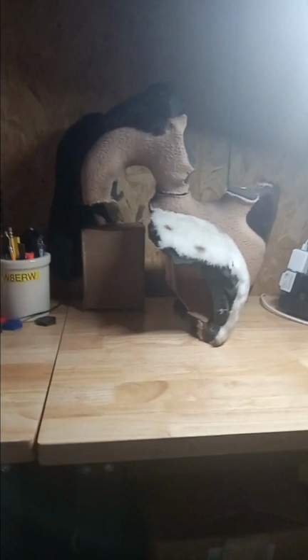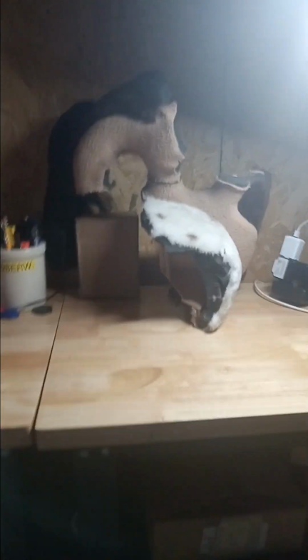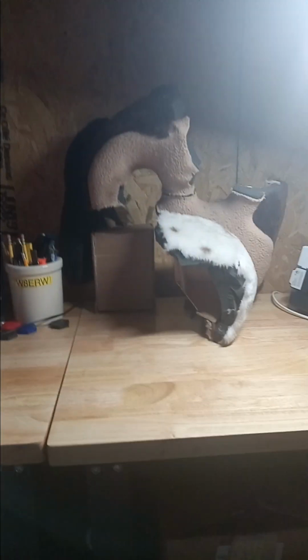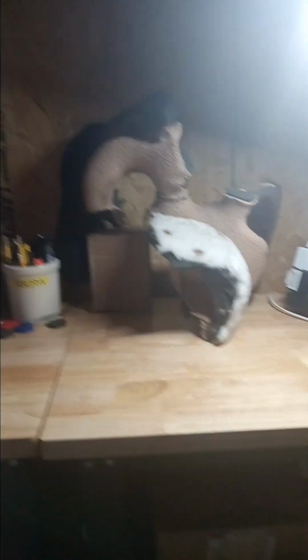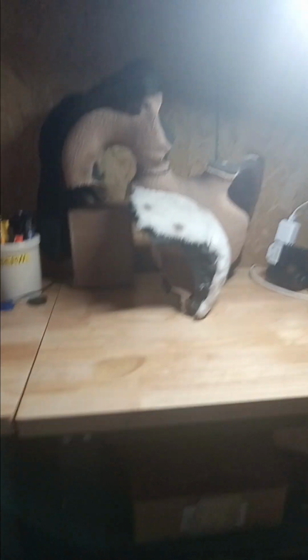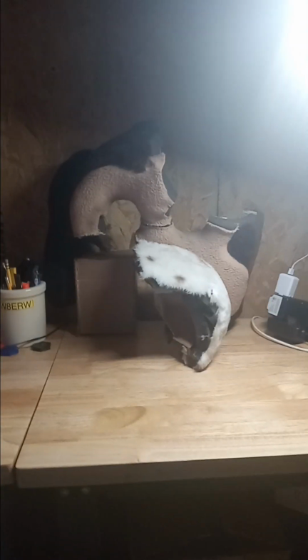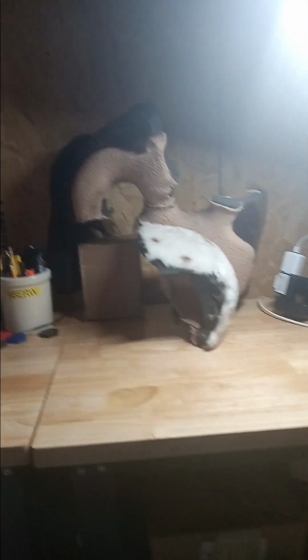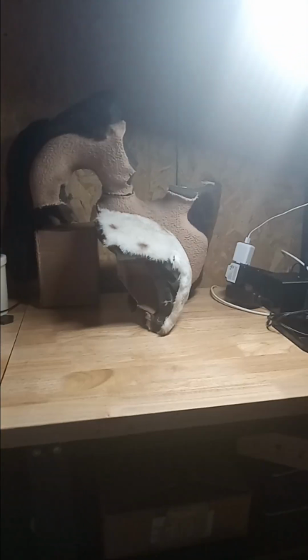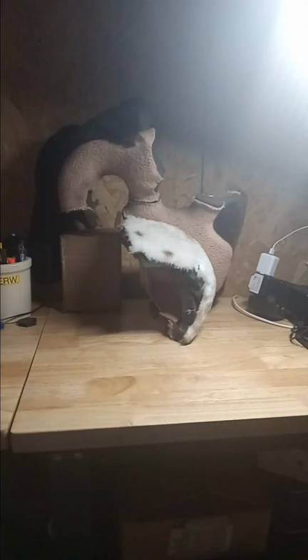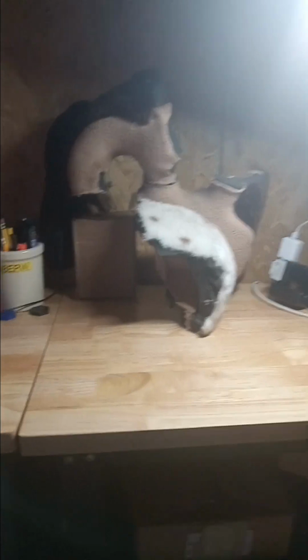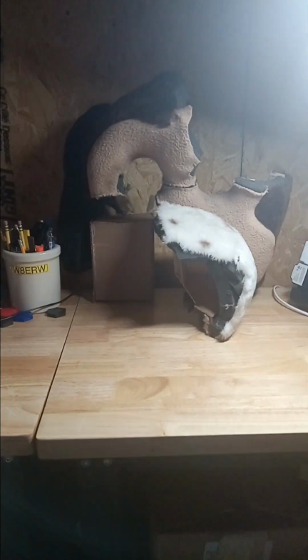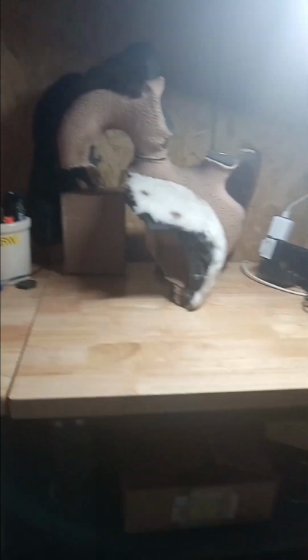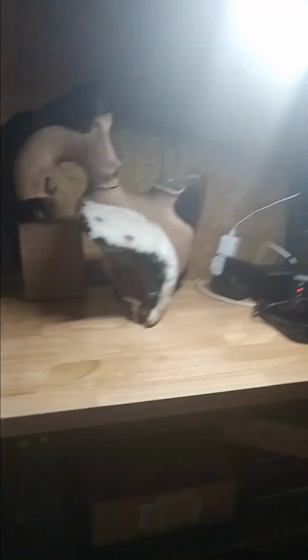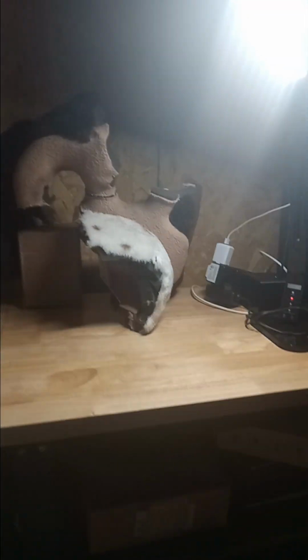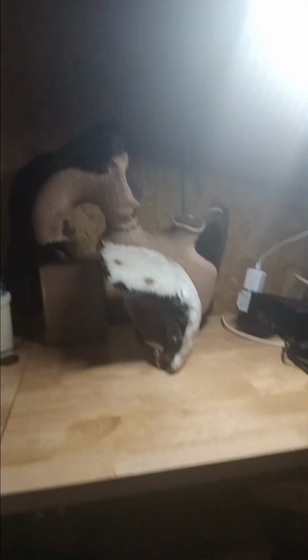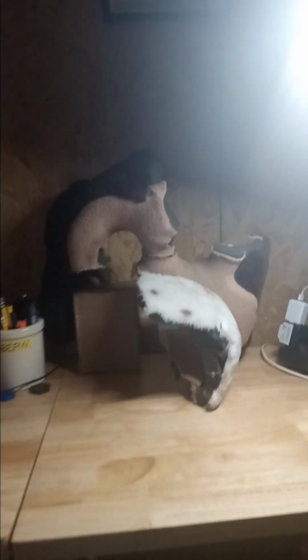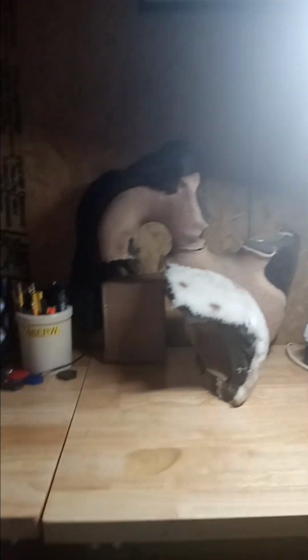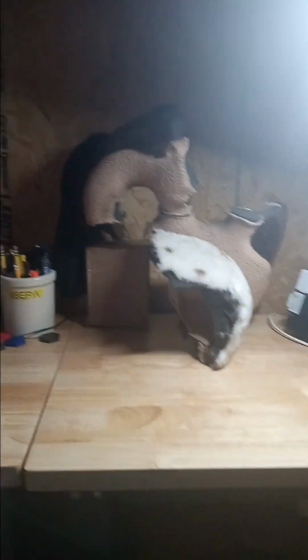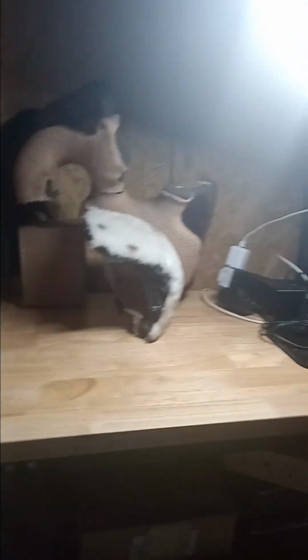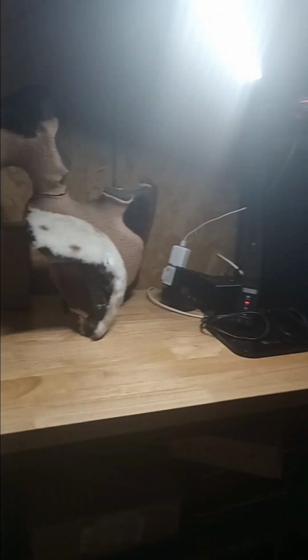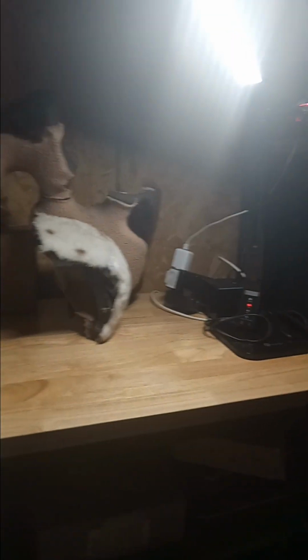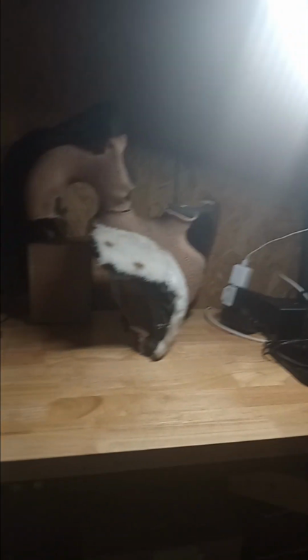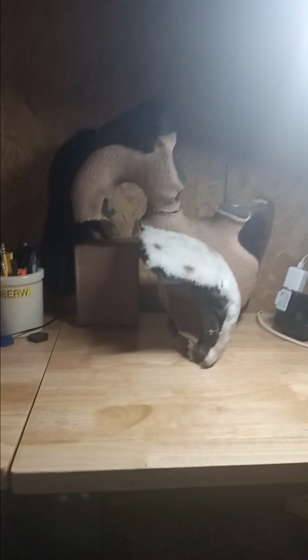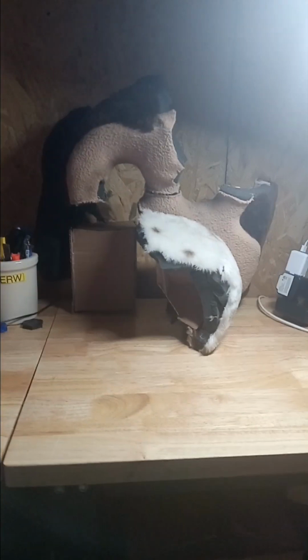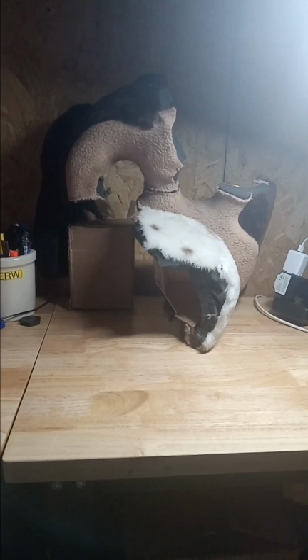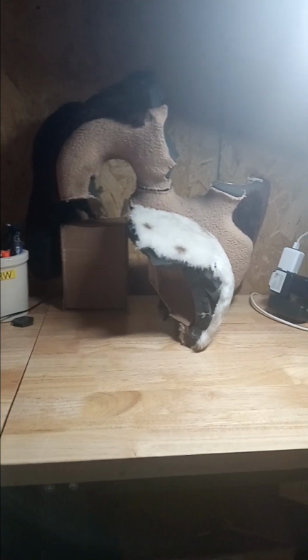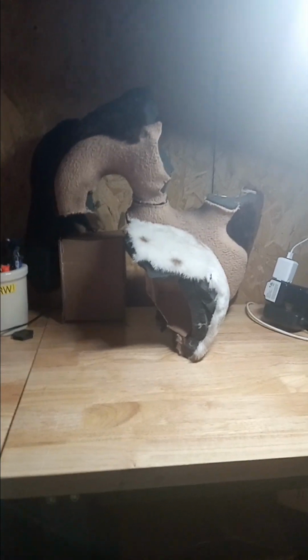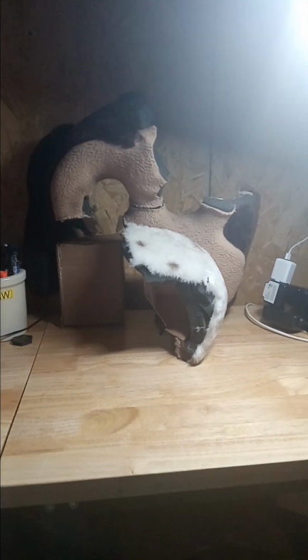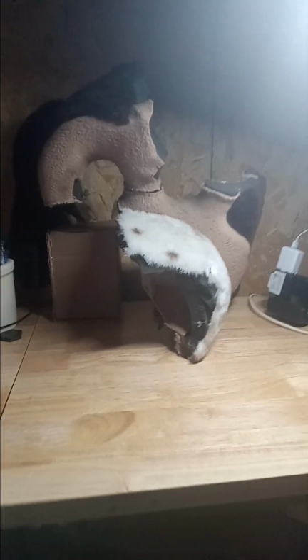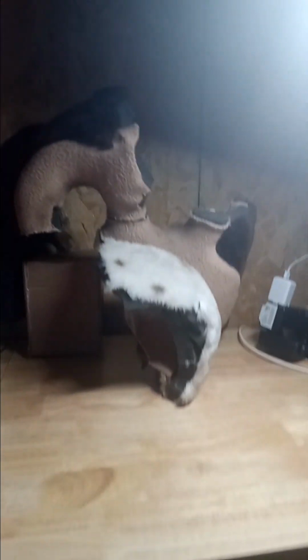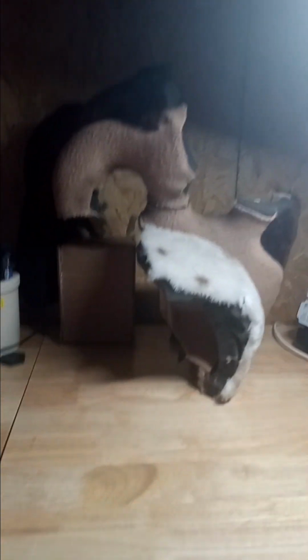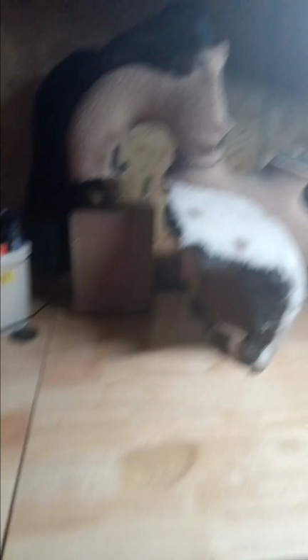I did the unboxing for the Jasper head, which means now it's time to do the review for it. I'll try to make it a bit shorter, but I'm pretty excited about having this.